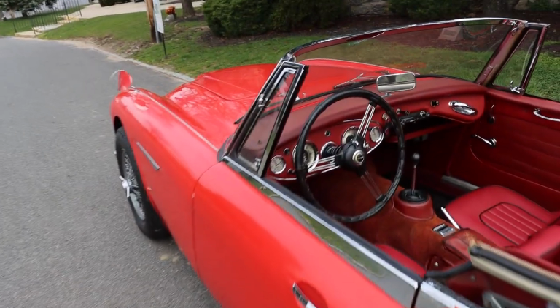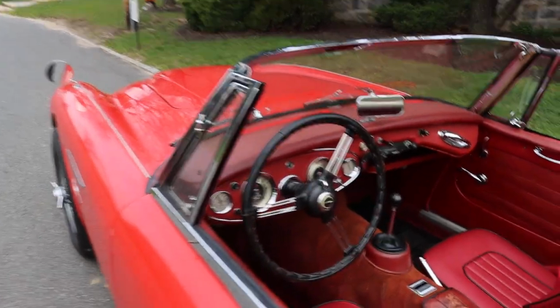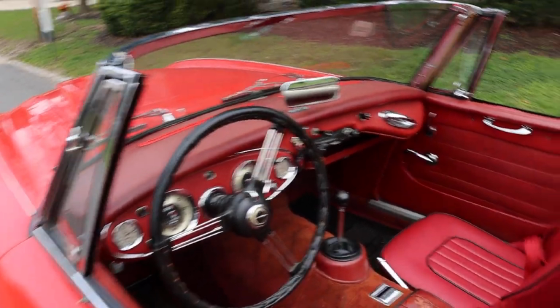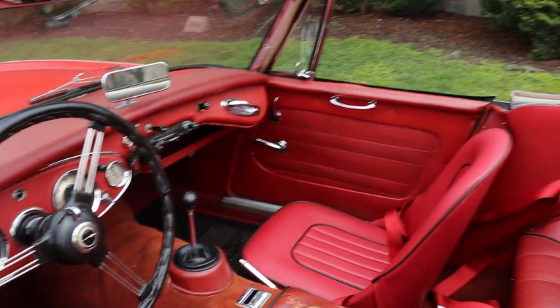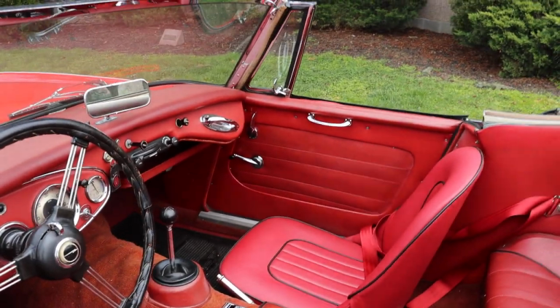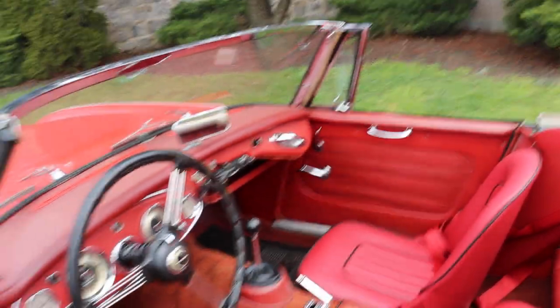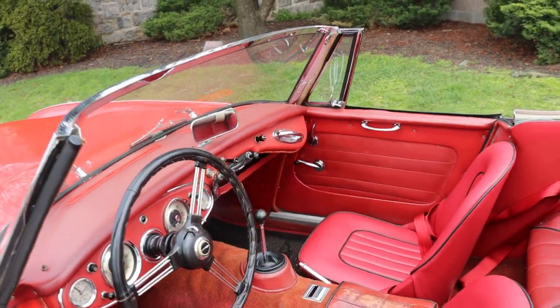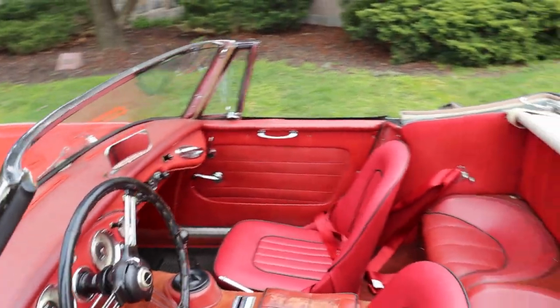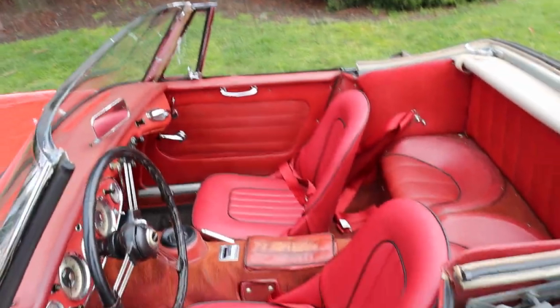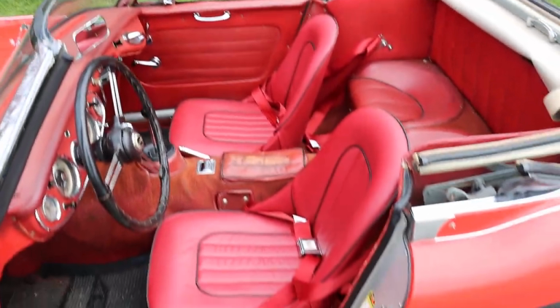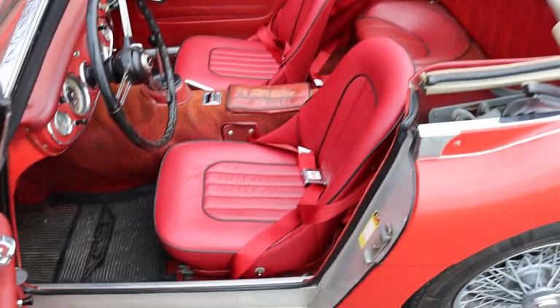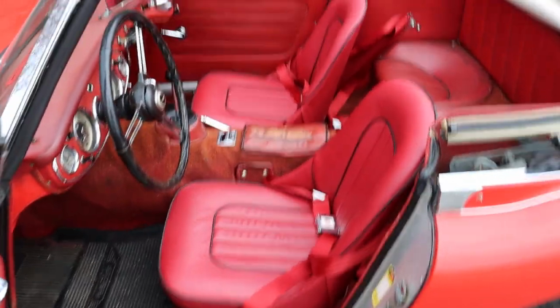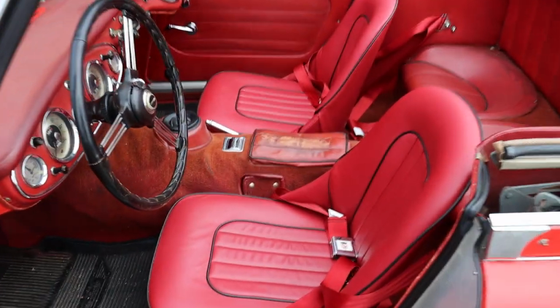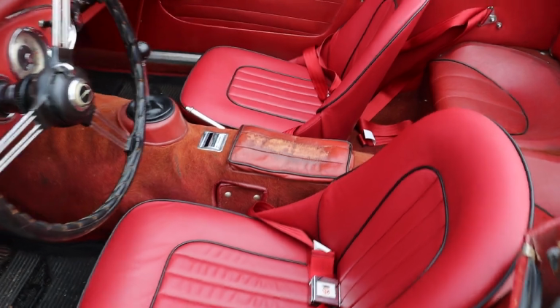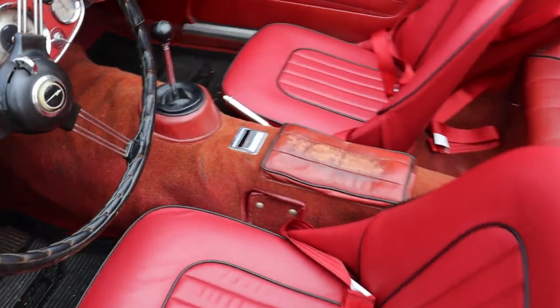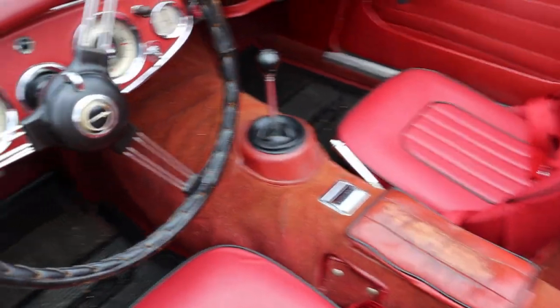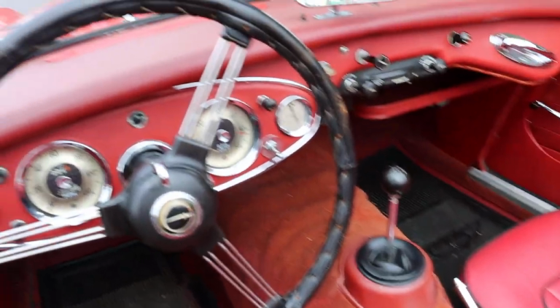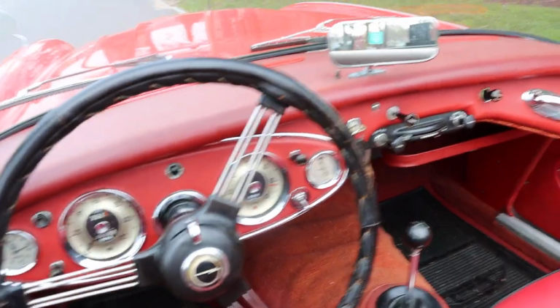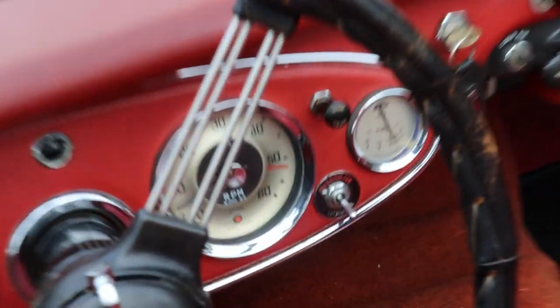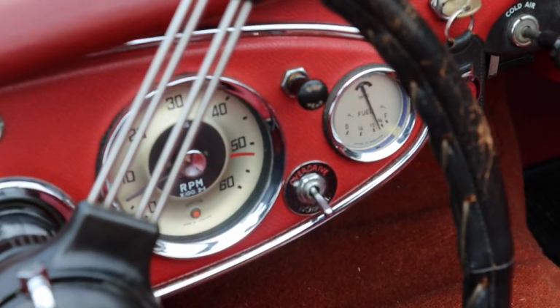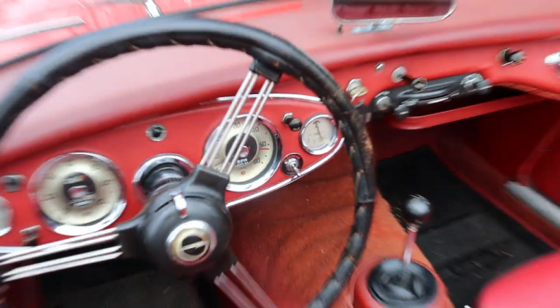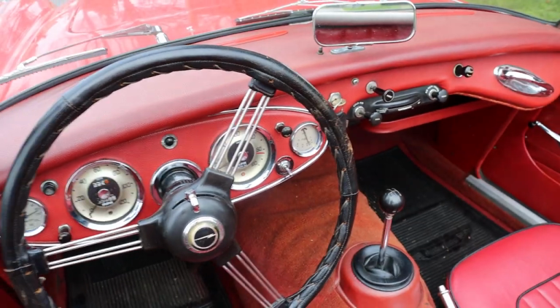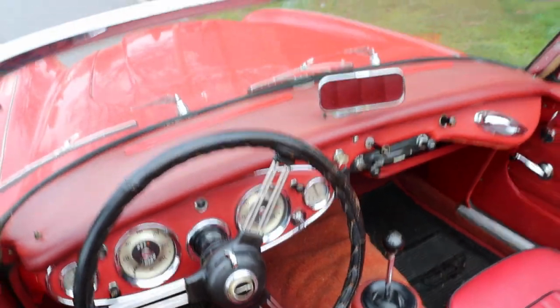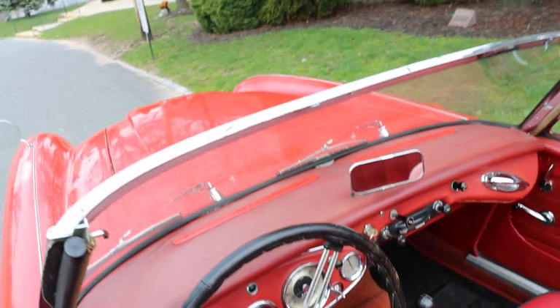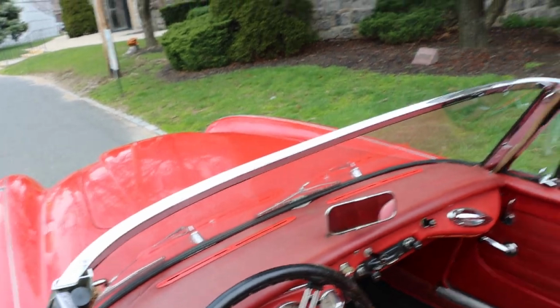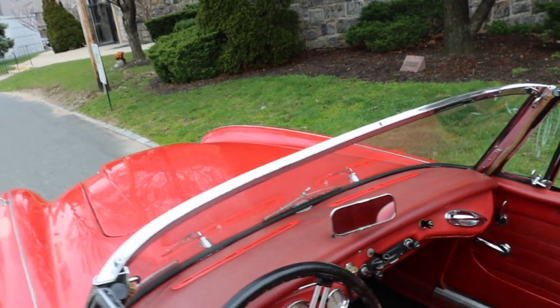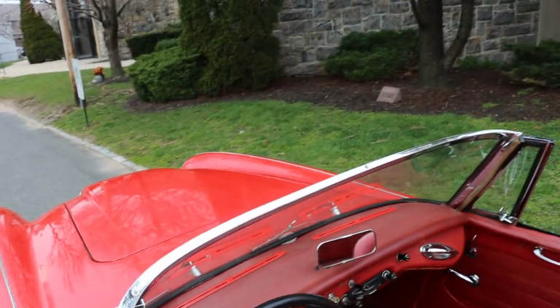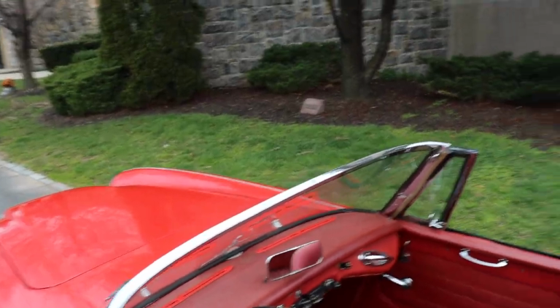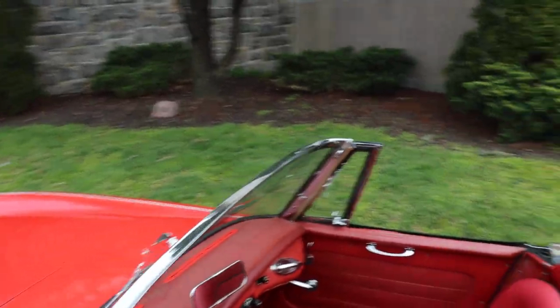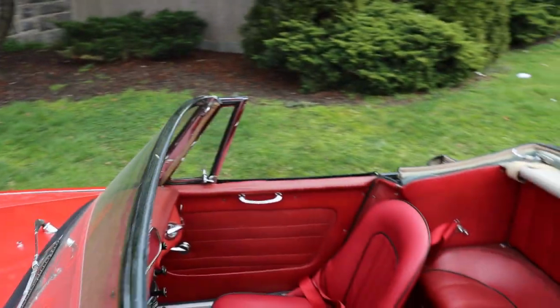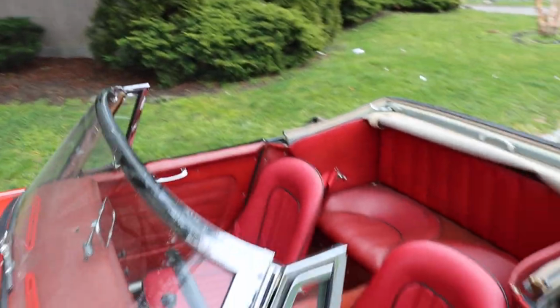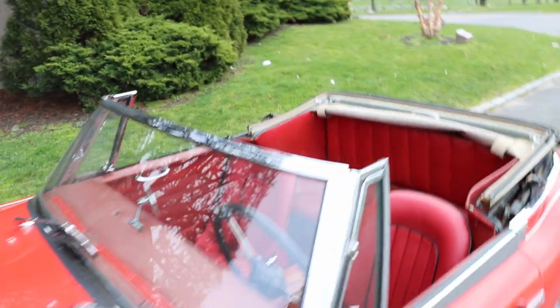The seats have been redone, and the car comes with an armrest that's ready to be installed as well that matches. It's got the overdrive — really a cool iconic British Roadster.